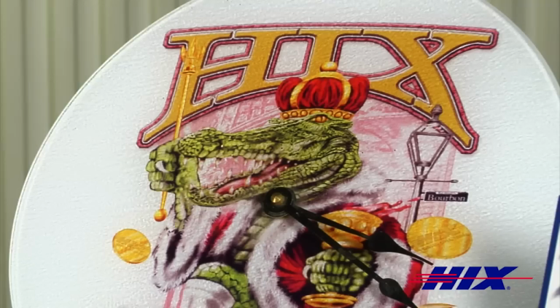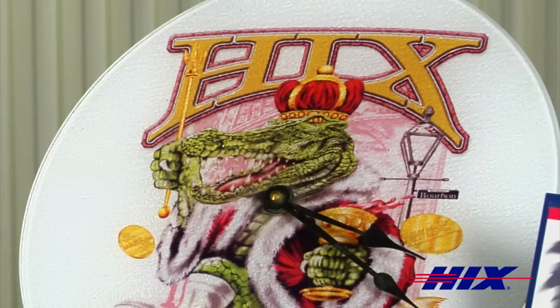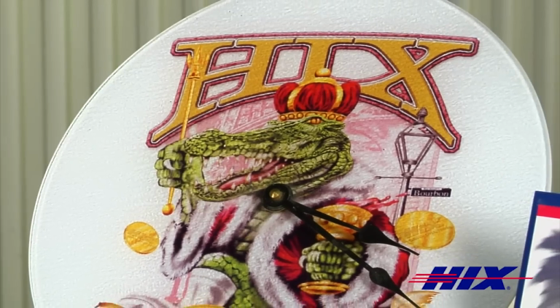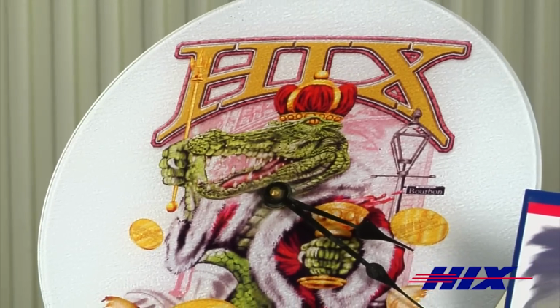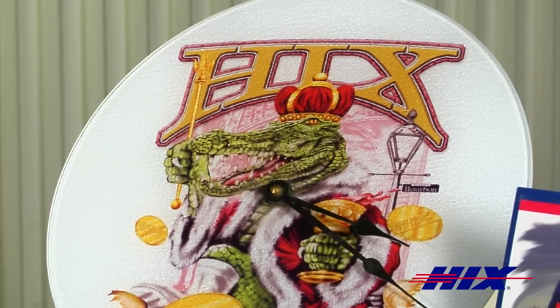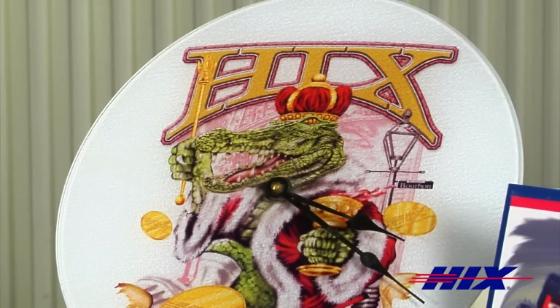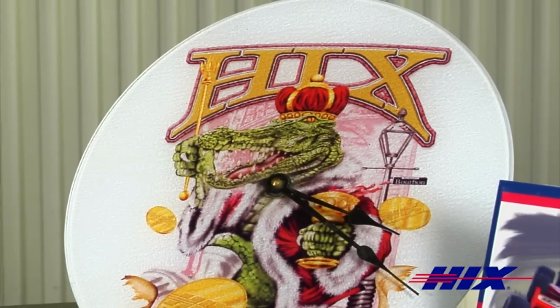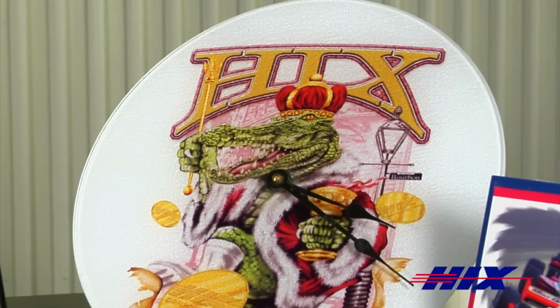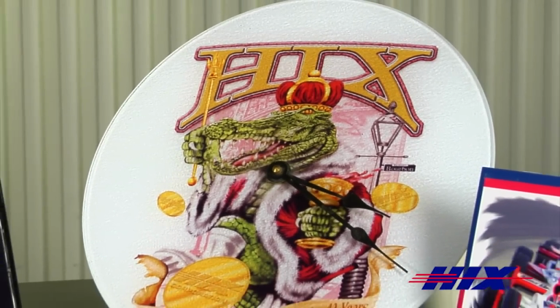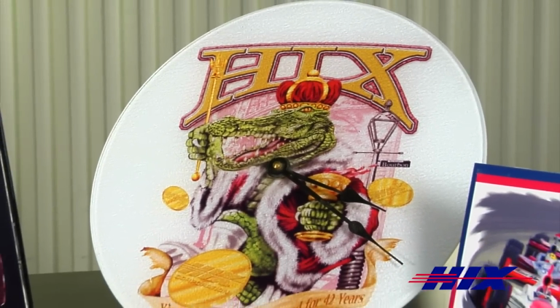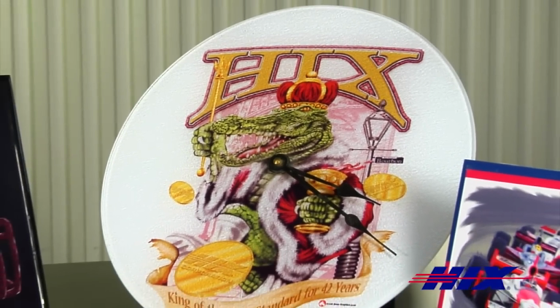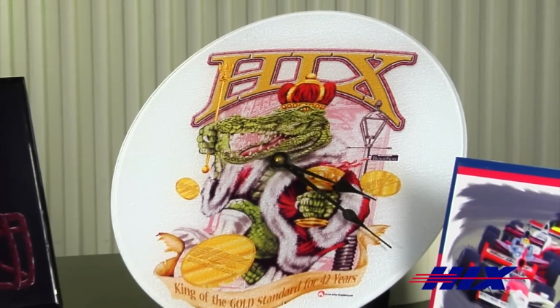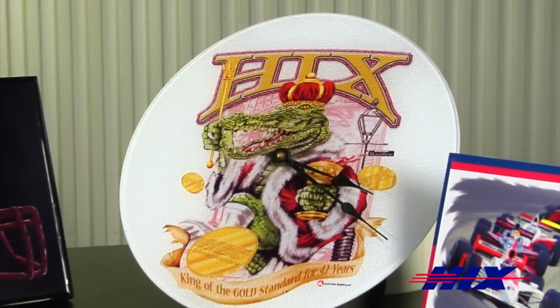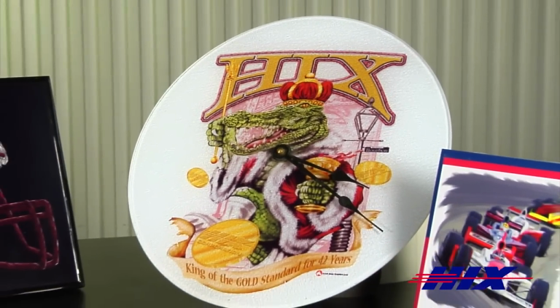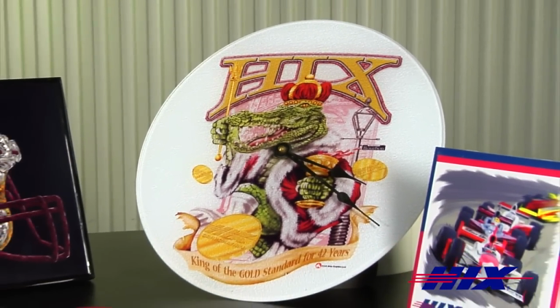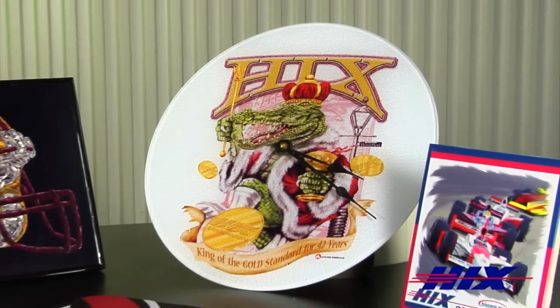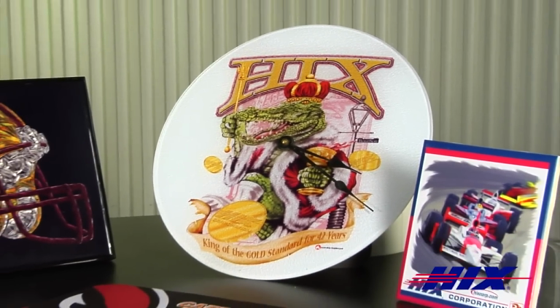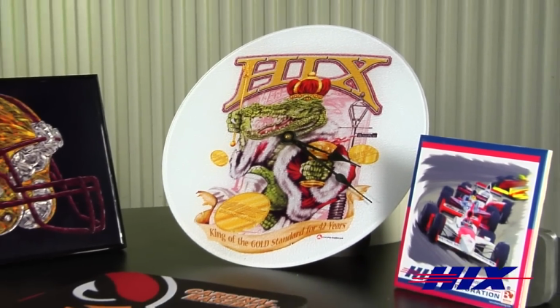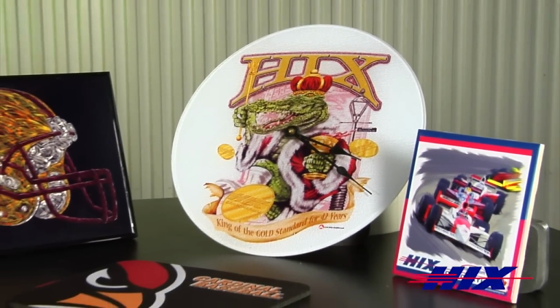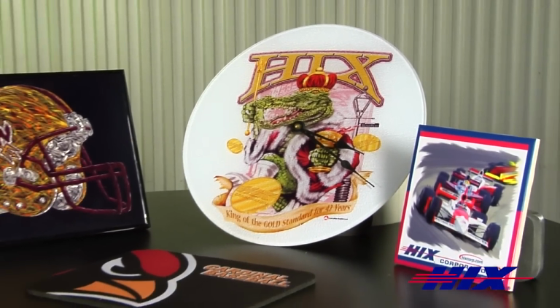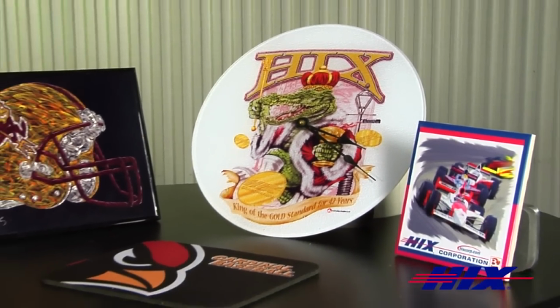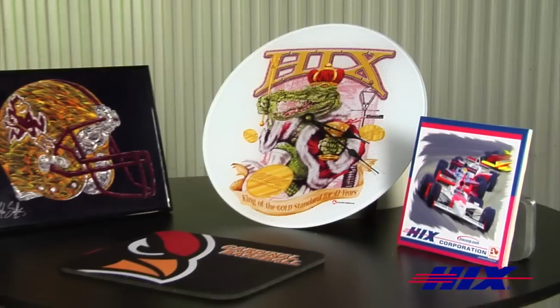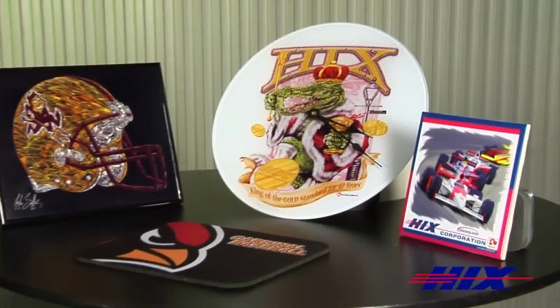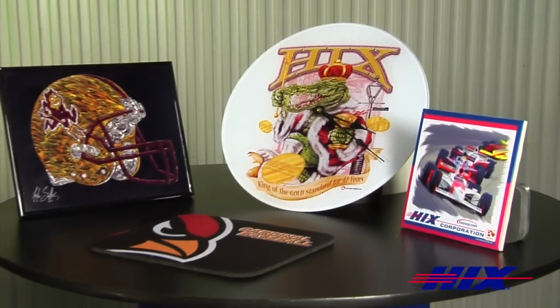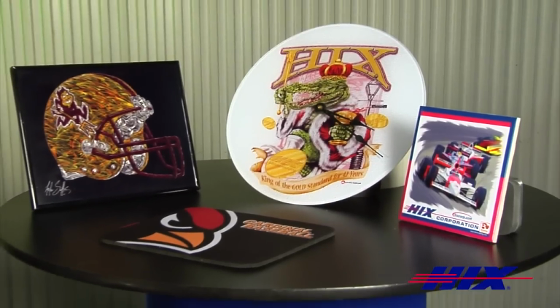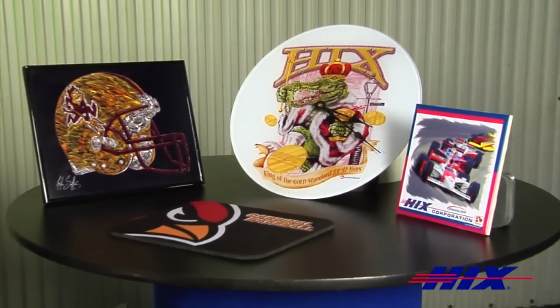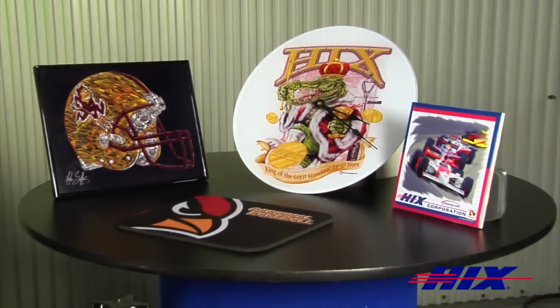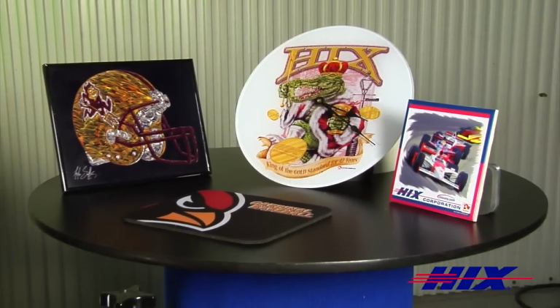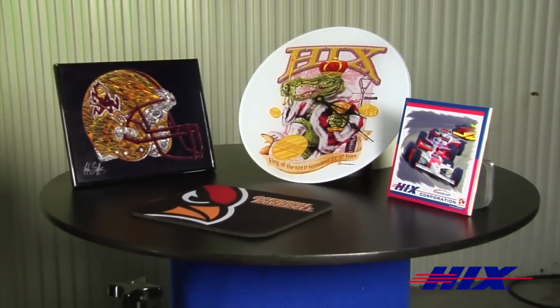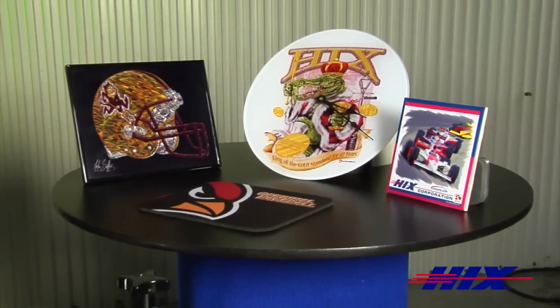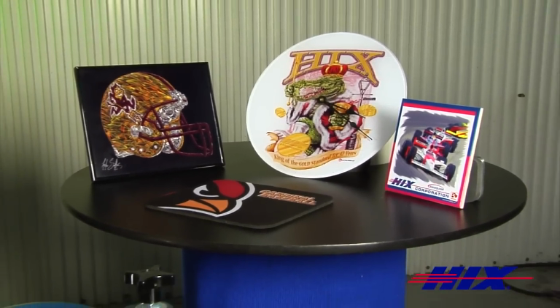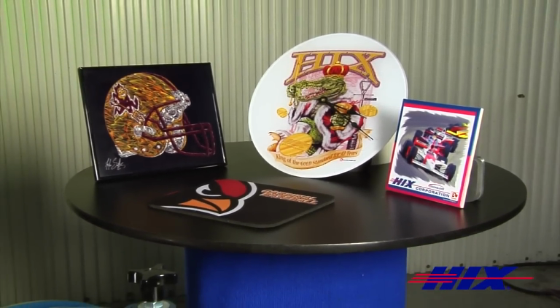The growing and profitable sublimation market uses the swing away presses for tile, mouse pads, license plates and plaques, and an ever-expanding list of products.